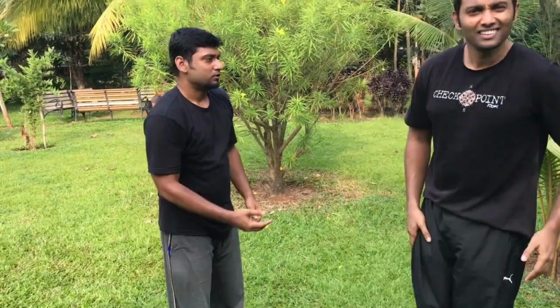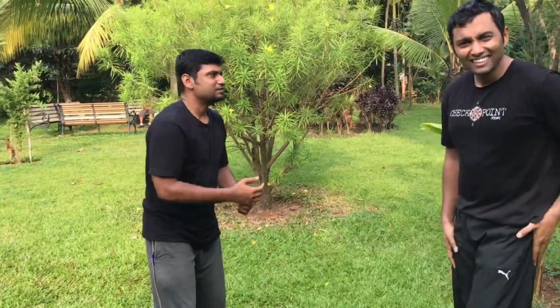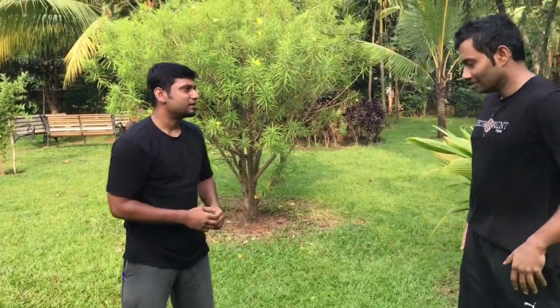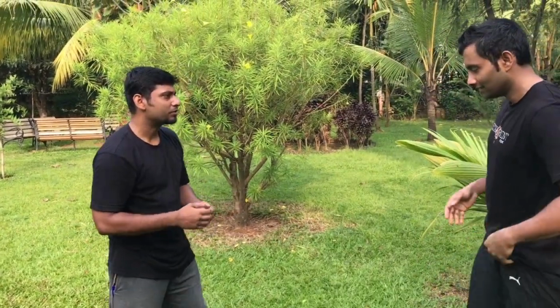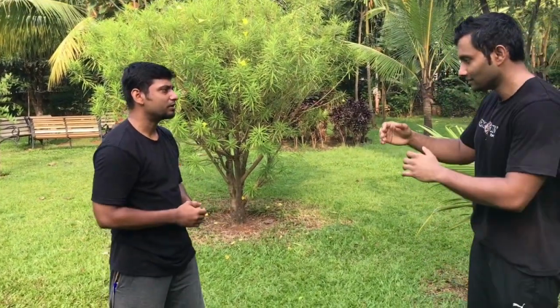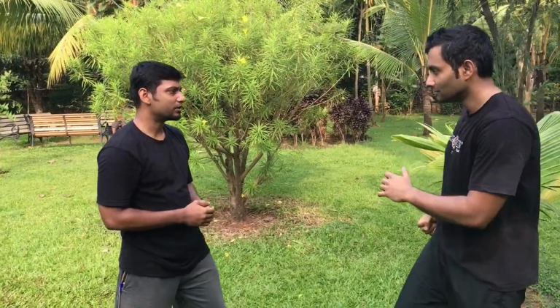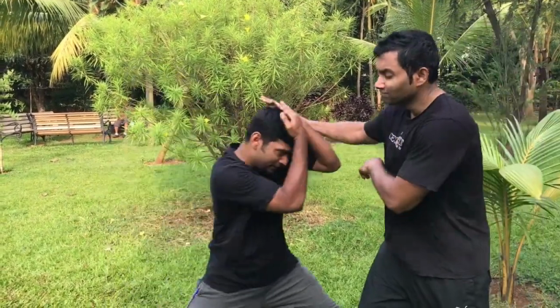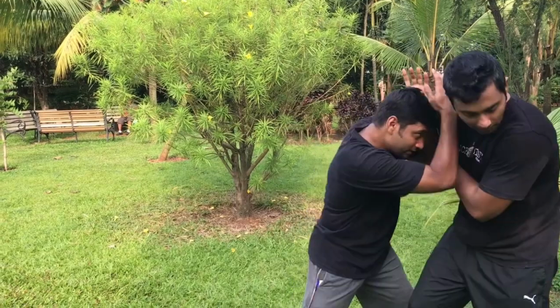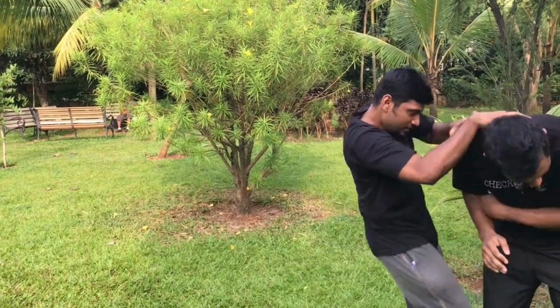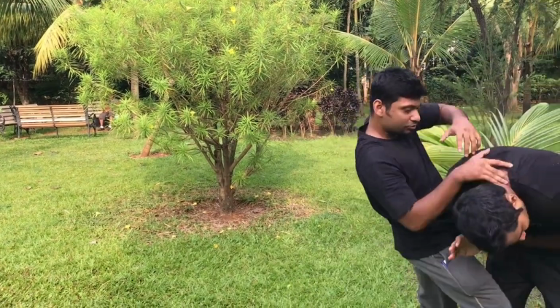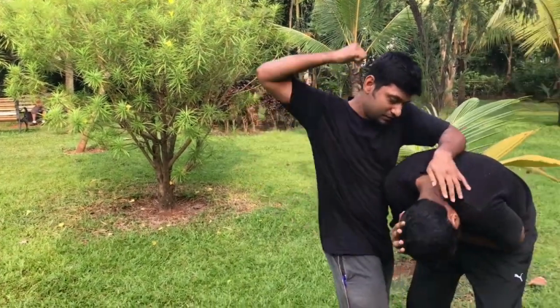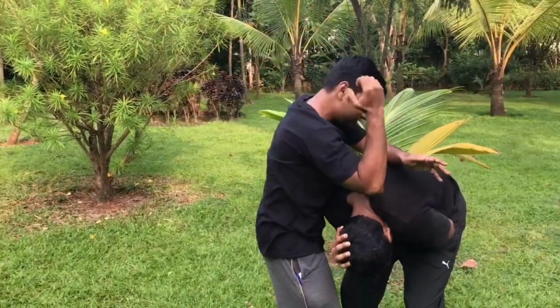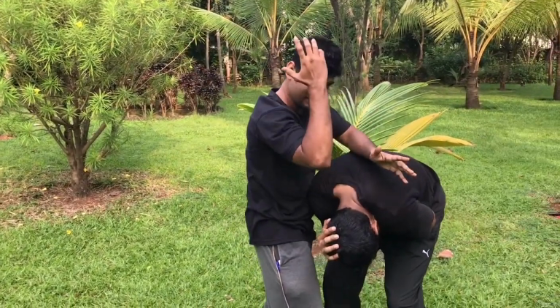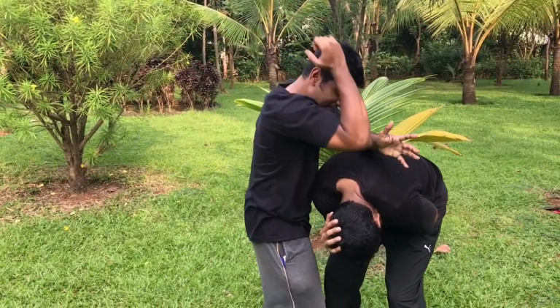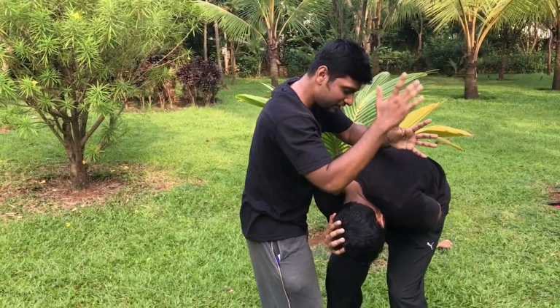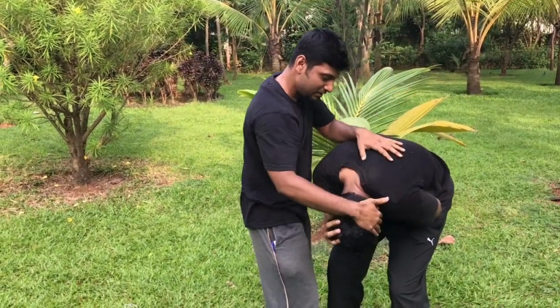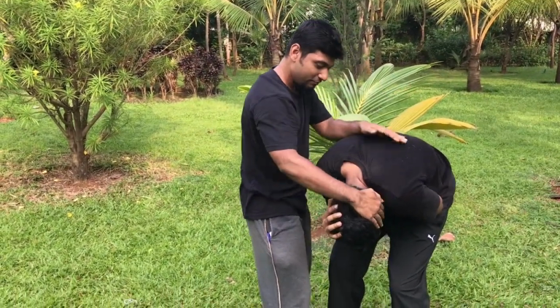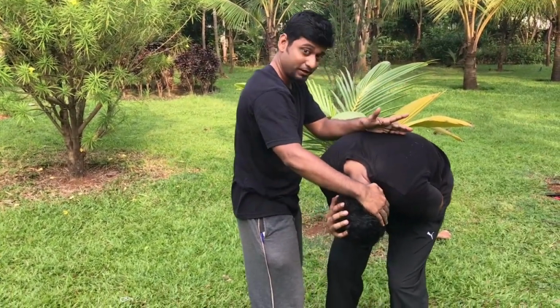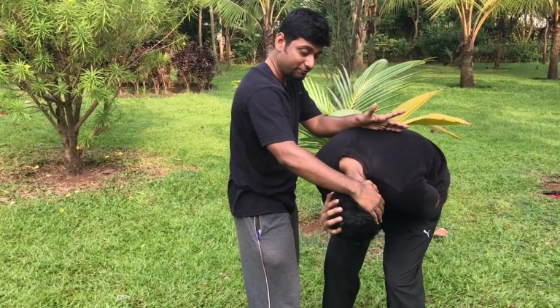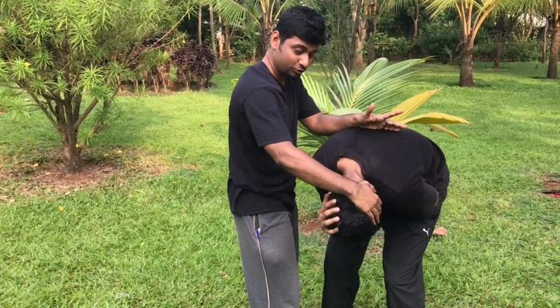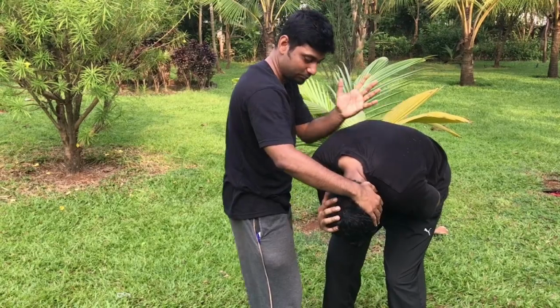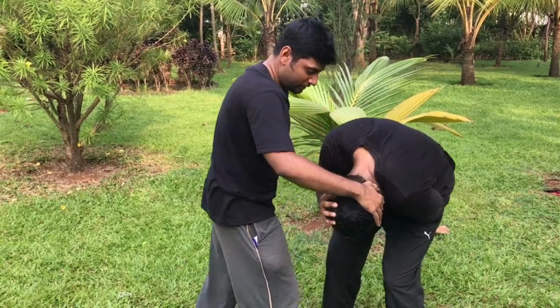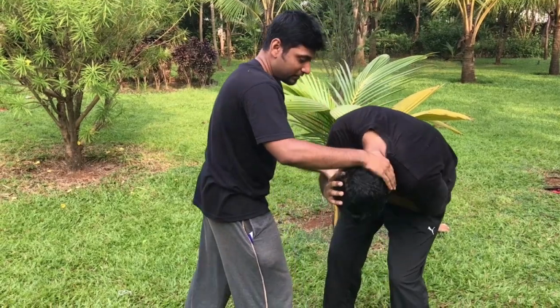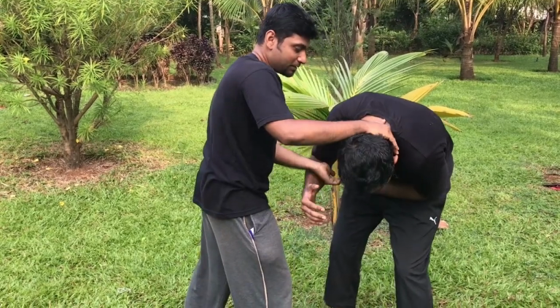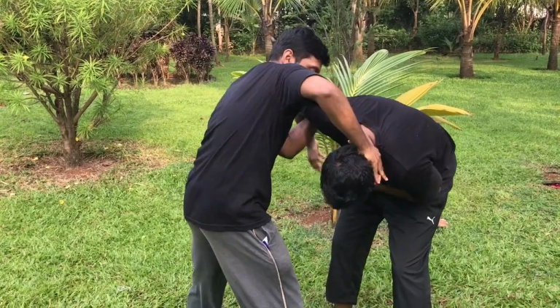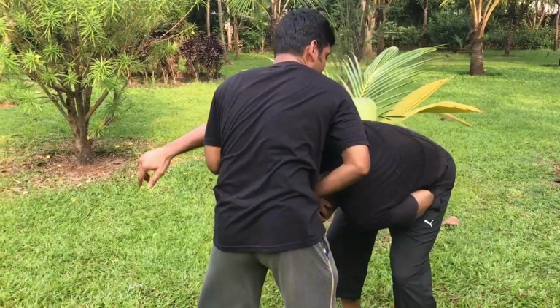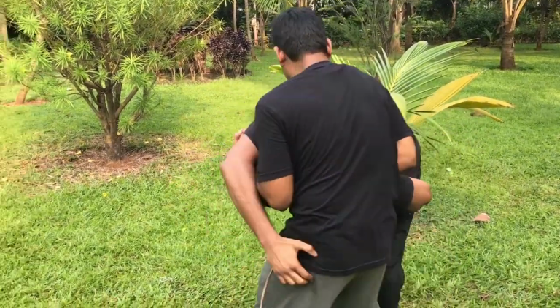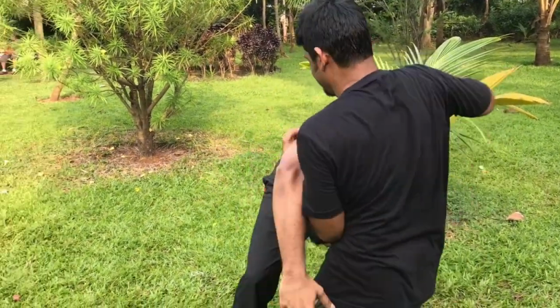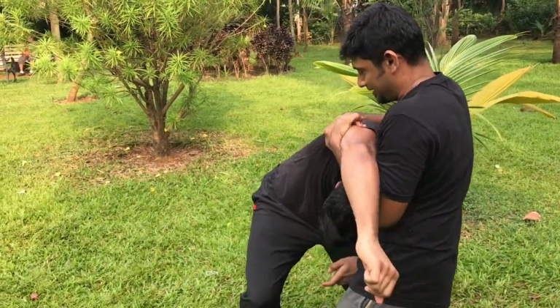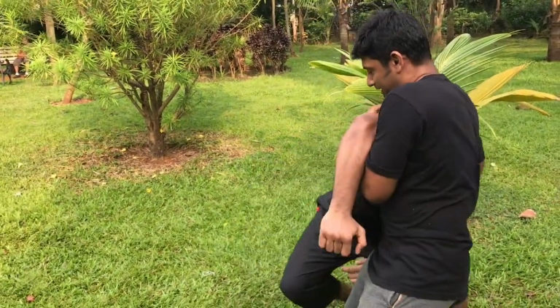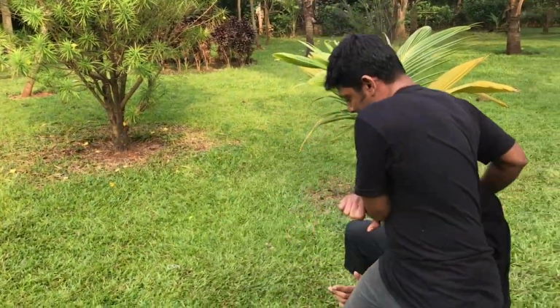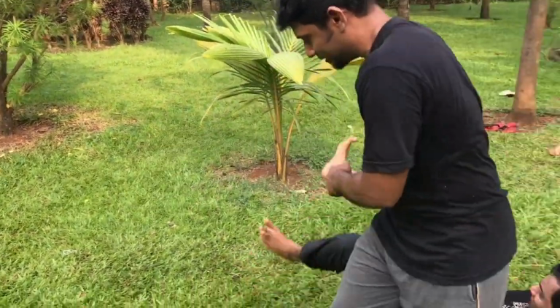As he is attacking, move in — knee strike, elbow strike. From here, if you want to change the move, grab the person, turn, and take him down.